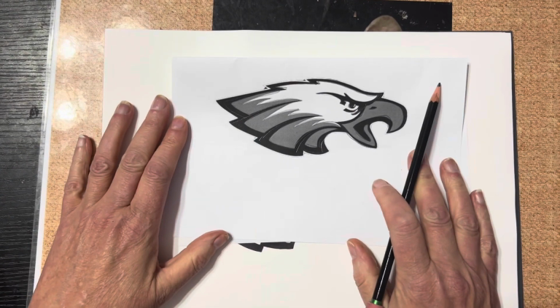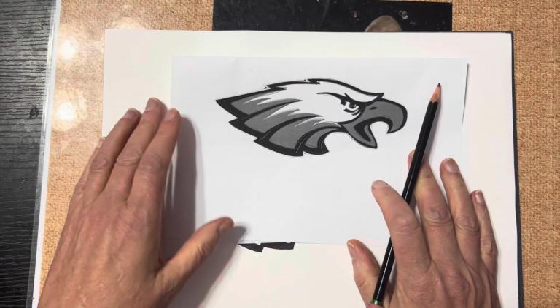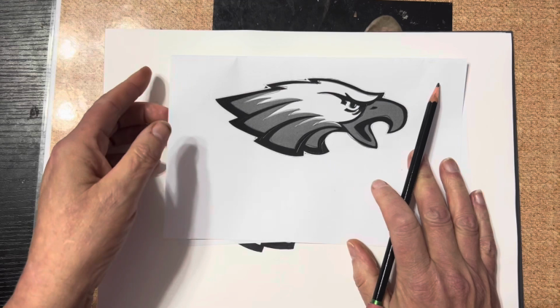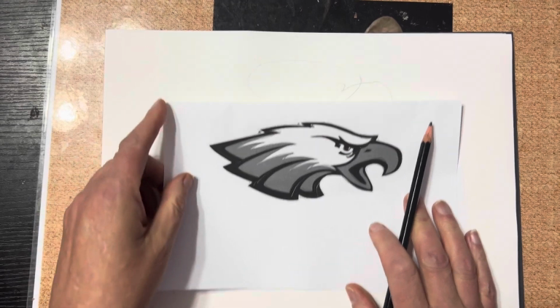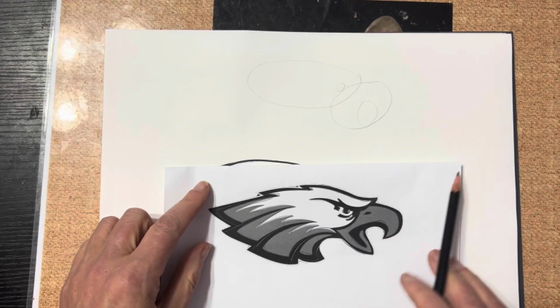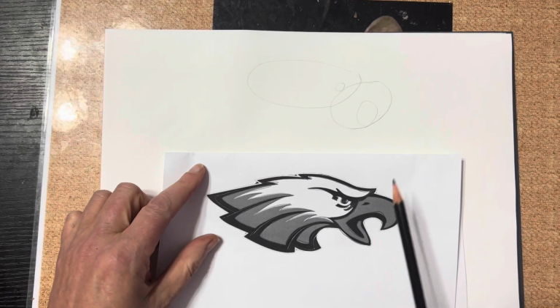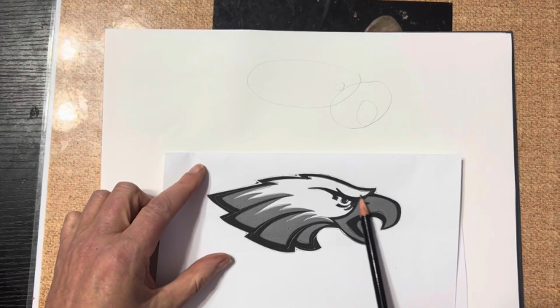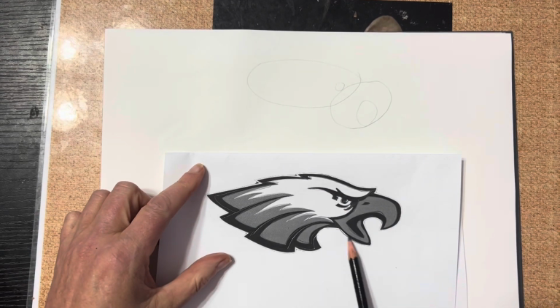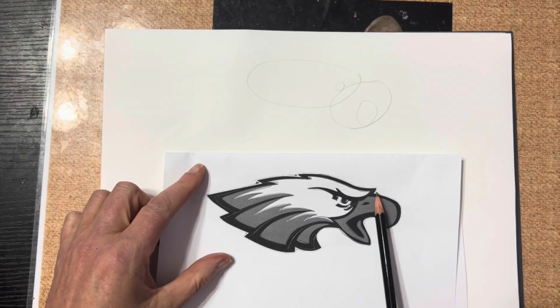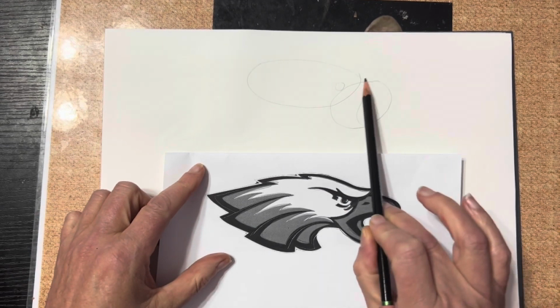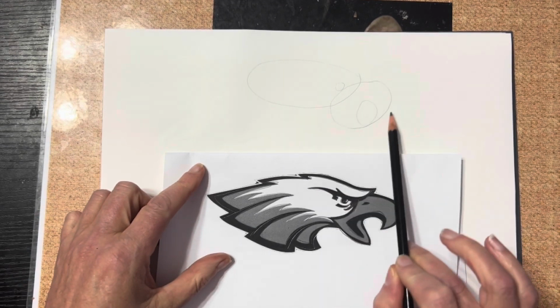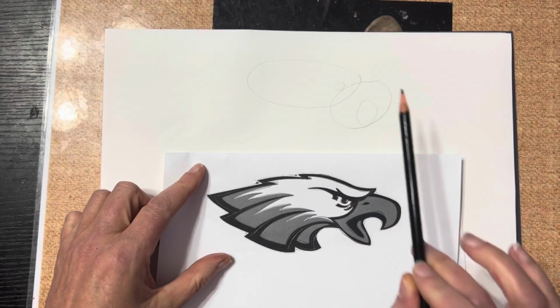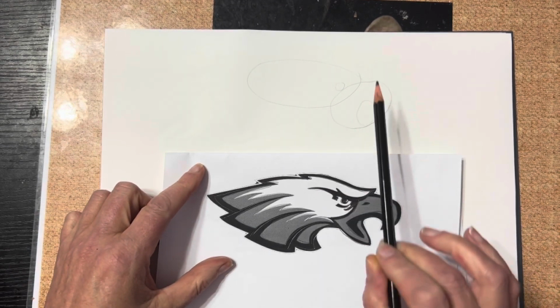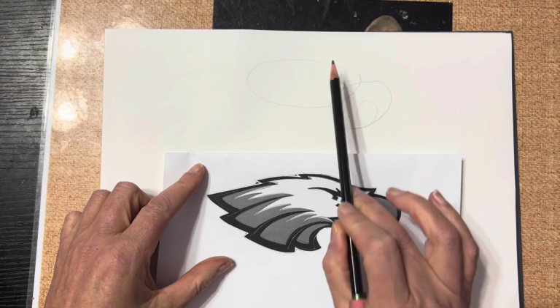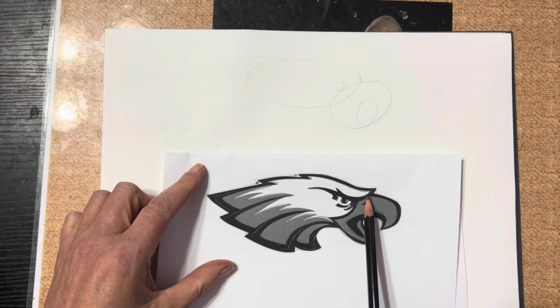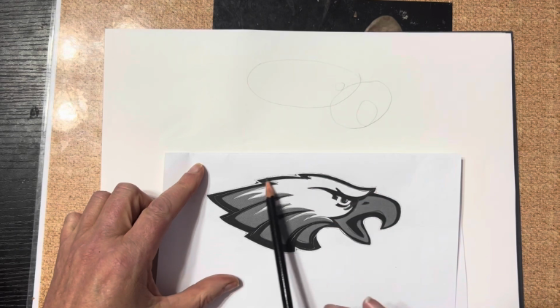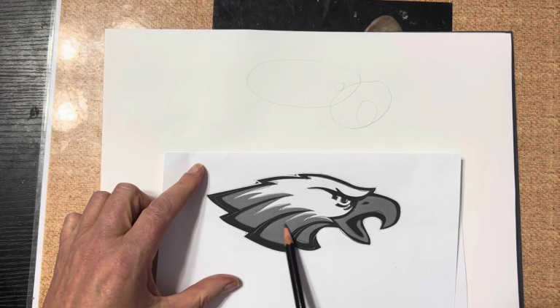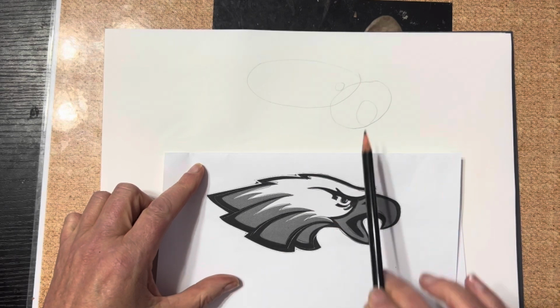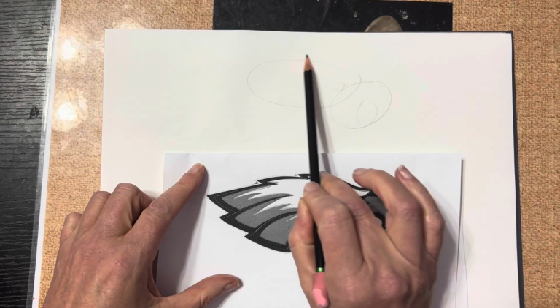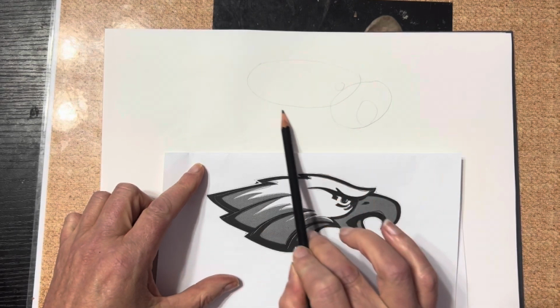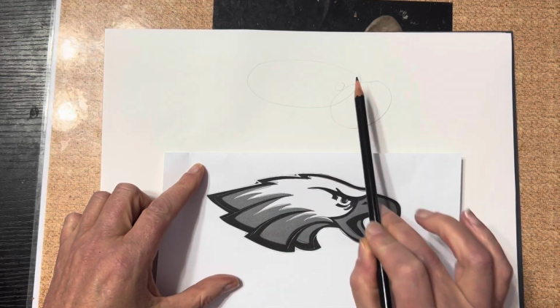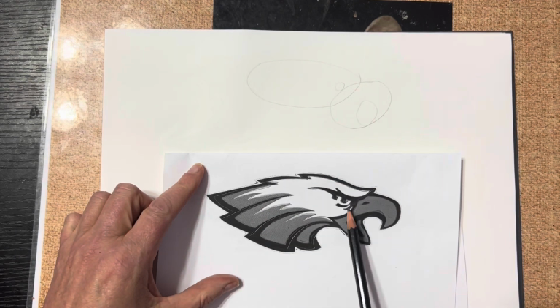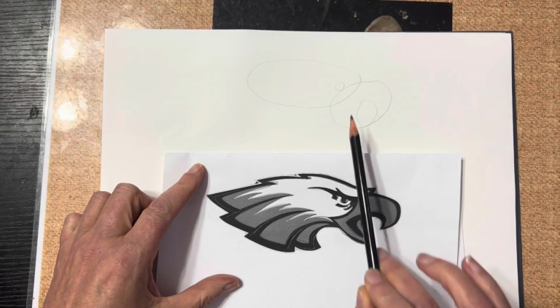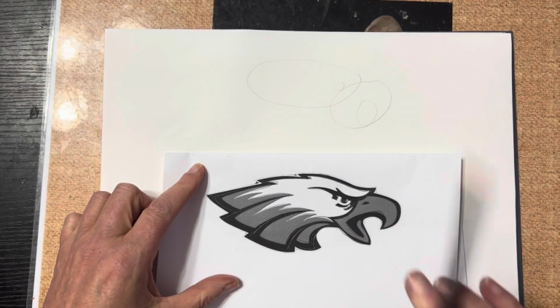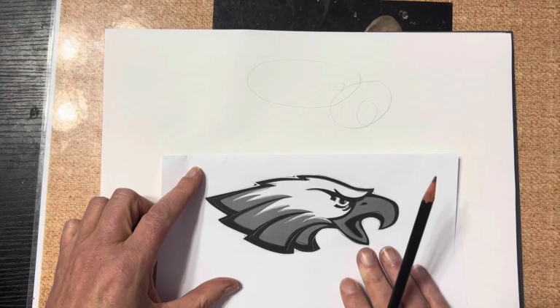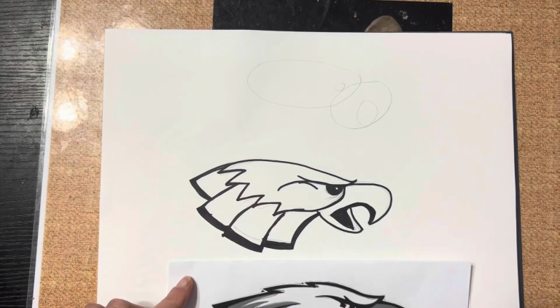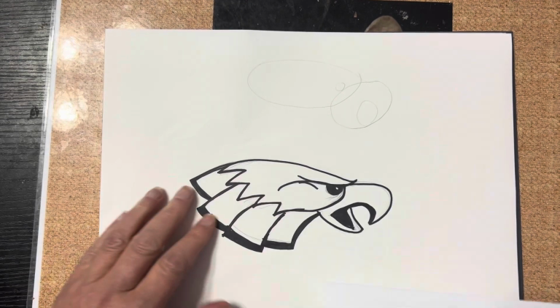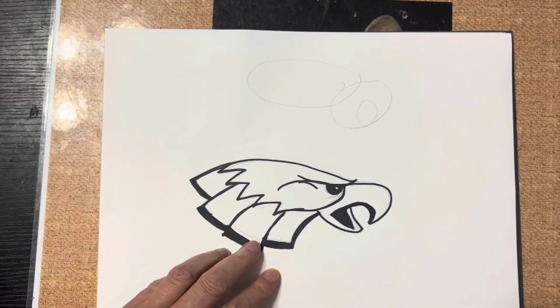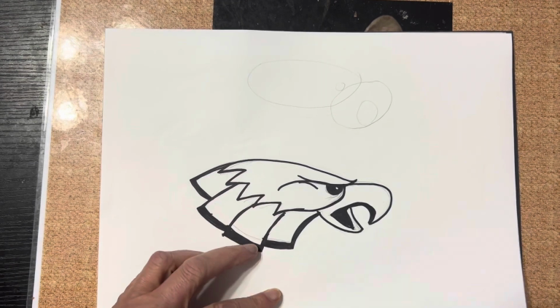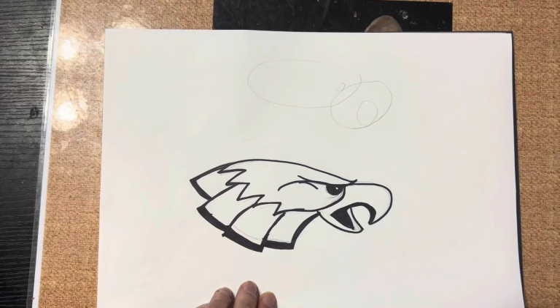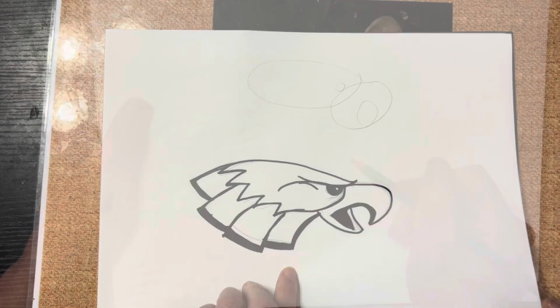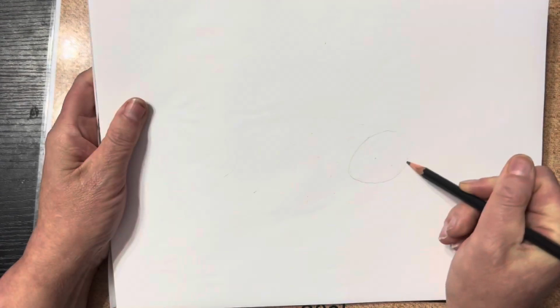When I begin to draw, I'm always looking for basic shapes. Here you can see kind of an egg shape, then an oval shape, and then of course a small circle for the eye, just to get me started and make sure I get the right proportions. So here we go.